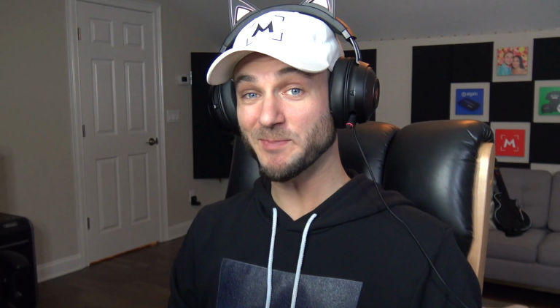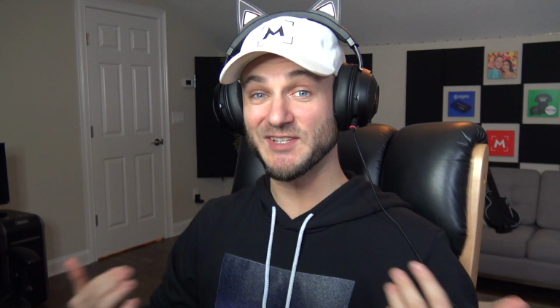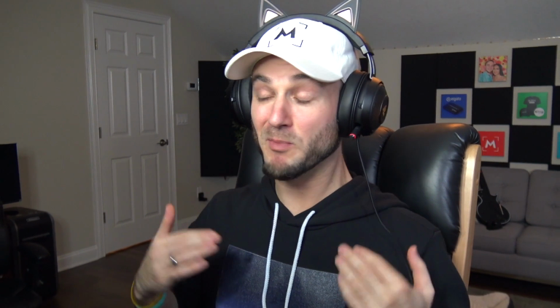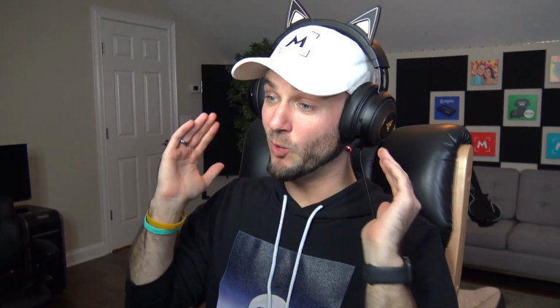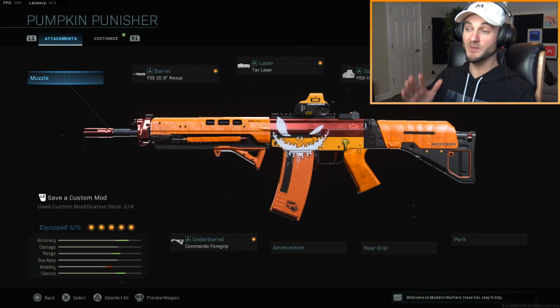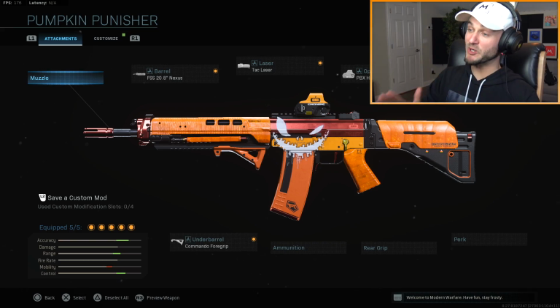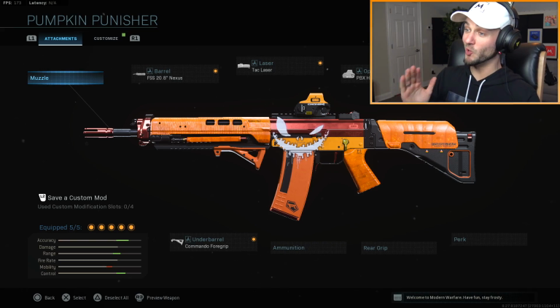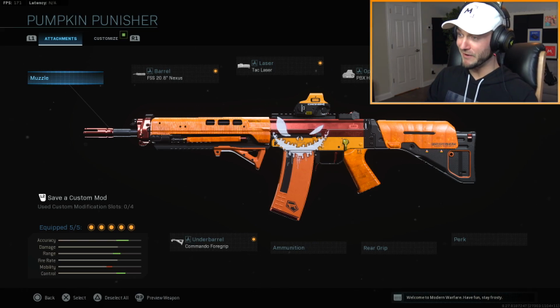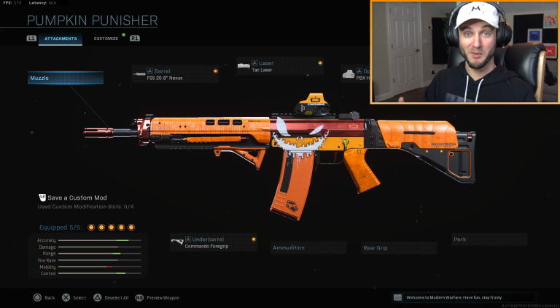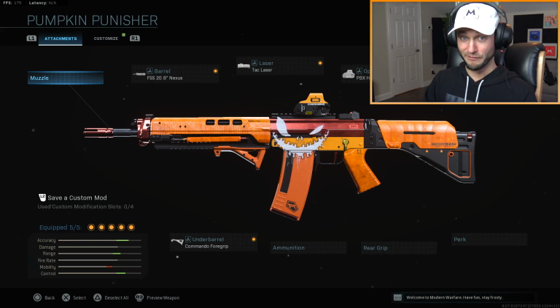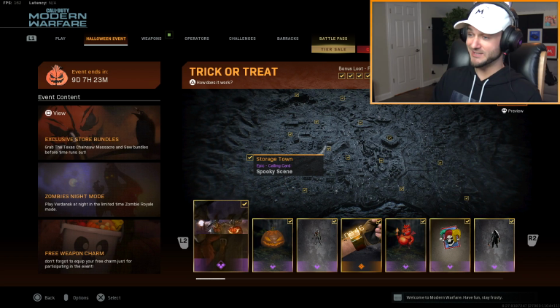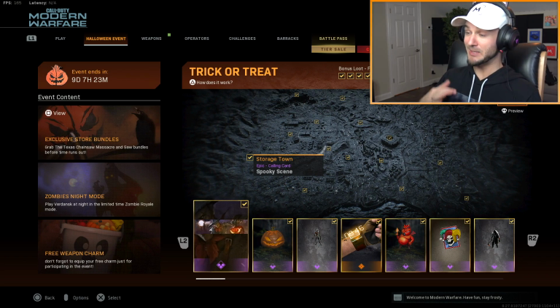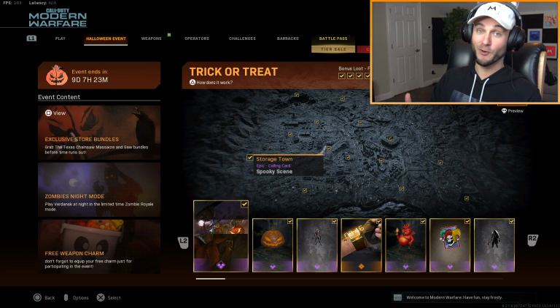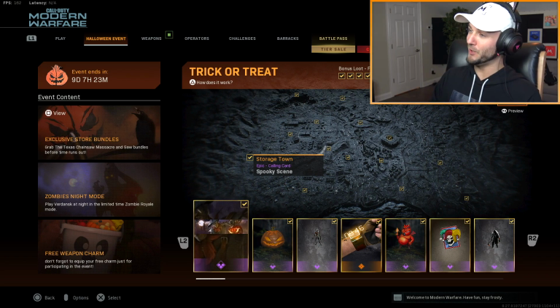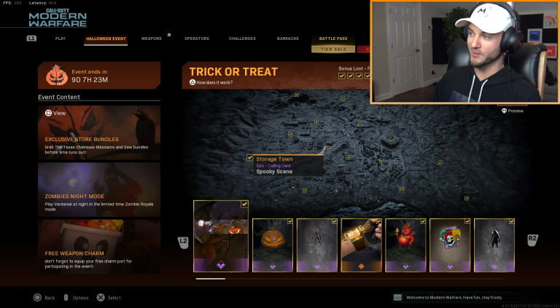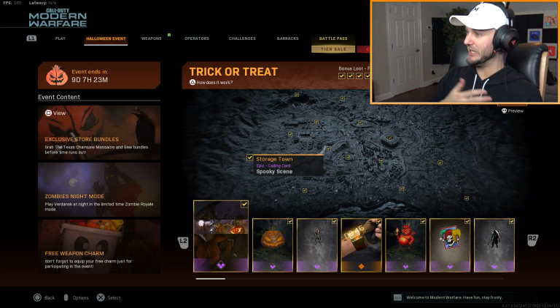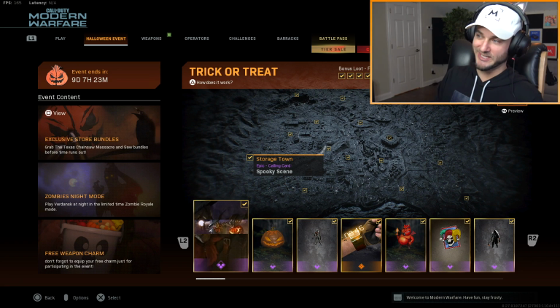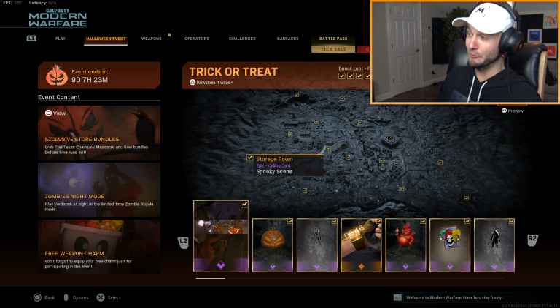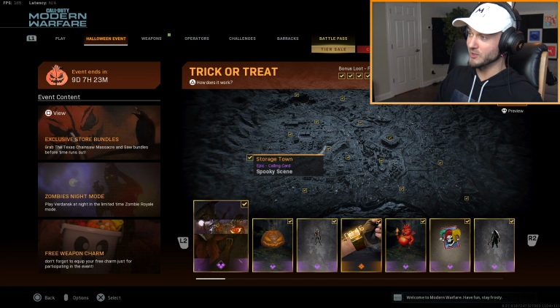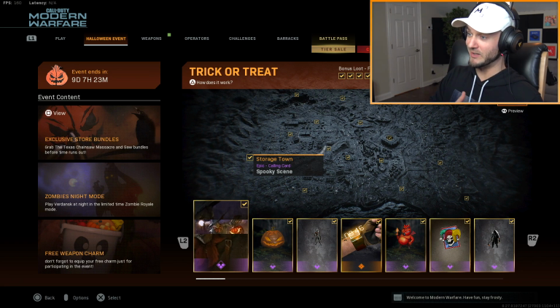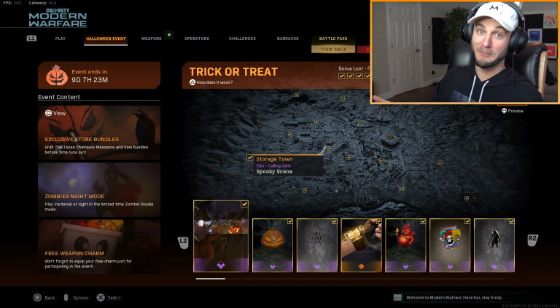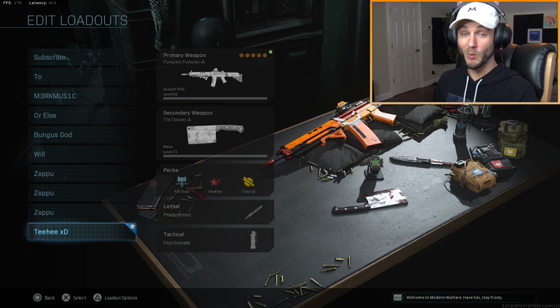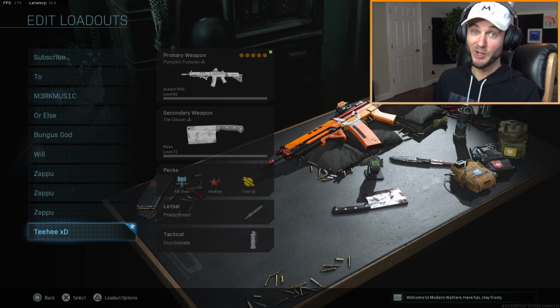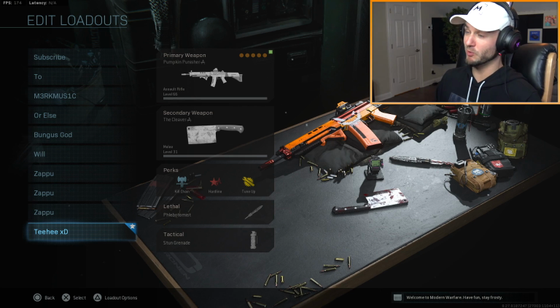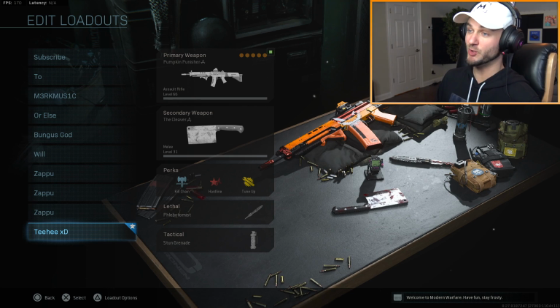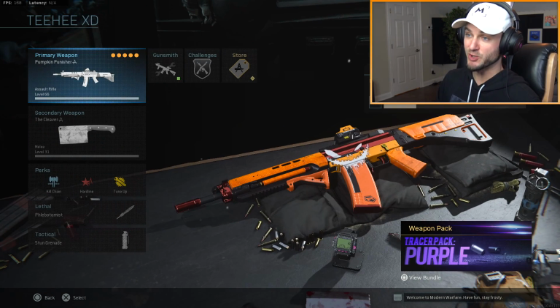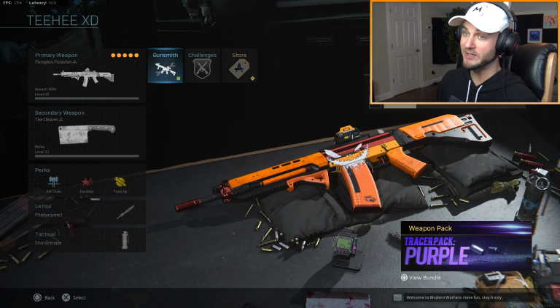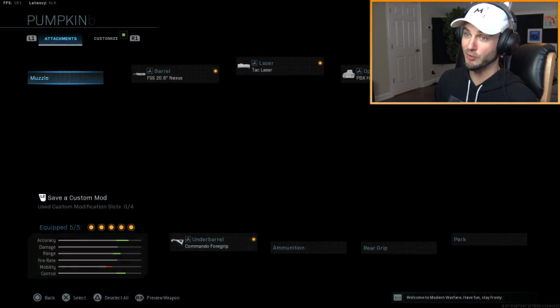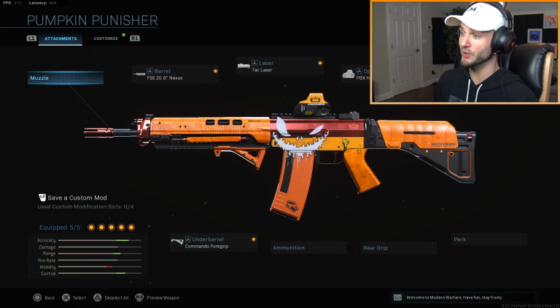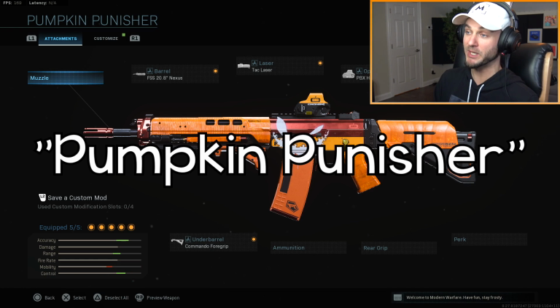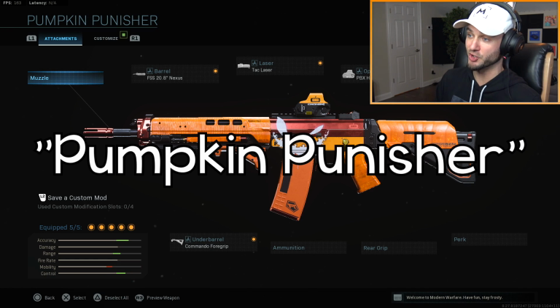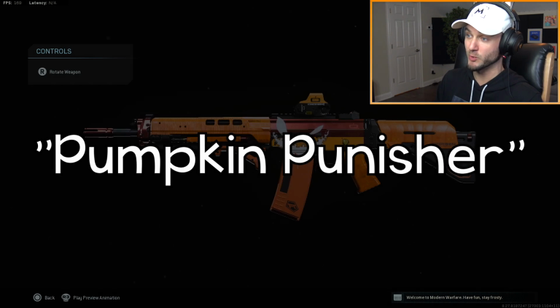What's up guys, this is Merc Music and welcome to the special Halloween variant in Modern Warfare. Last night I stayed up till 4am playing Warzone to get all 16 of the rewards throughout the entire map, and once you get all of those rewards you get a special variant of the Ground called the Pumpkin Punisher.